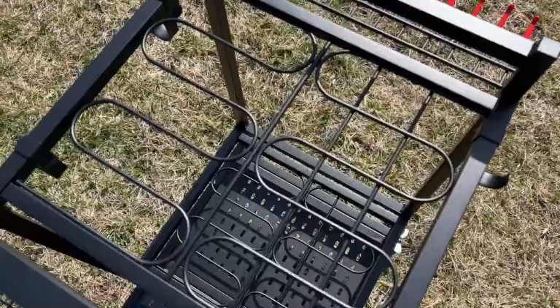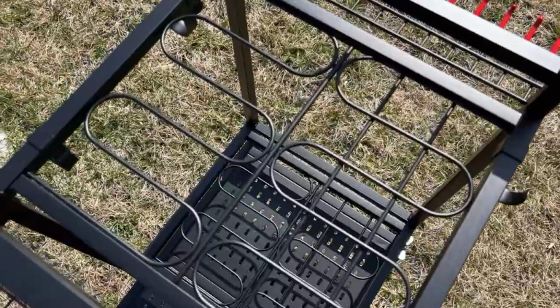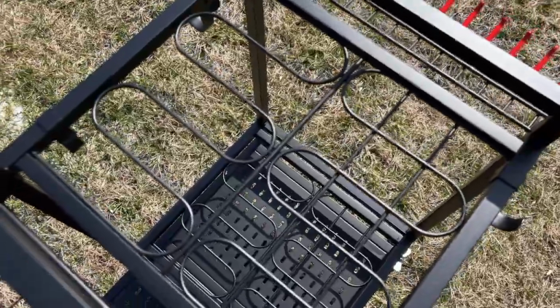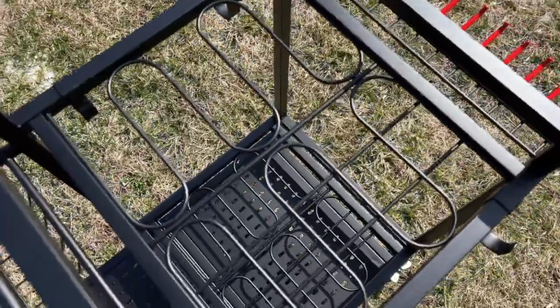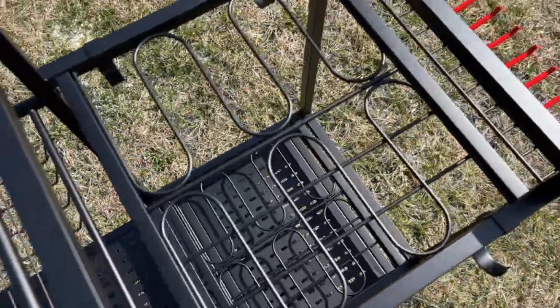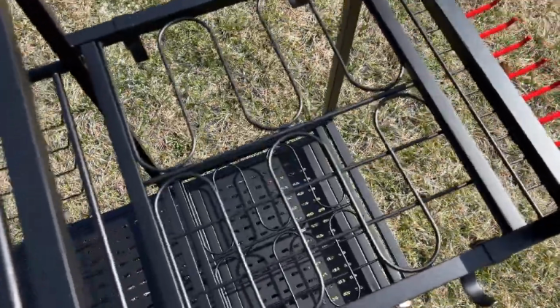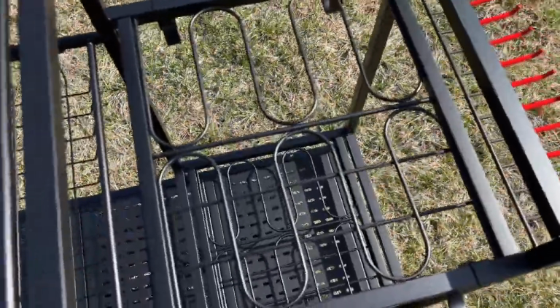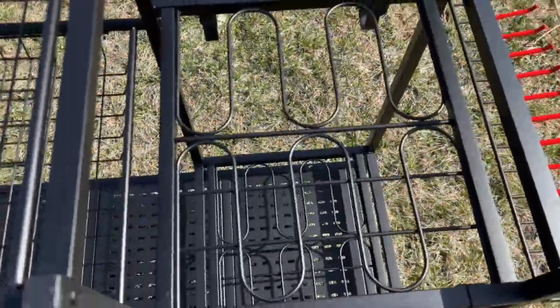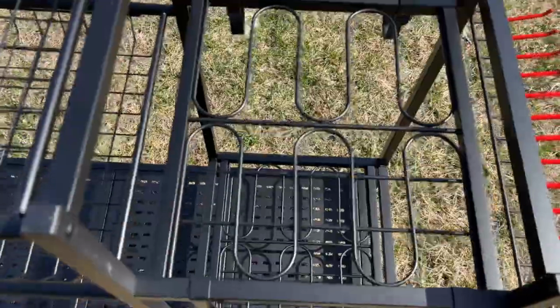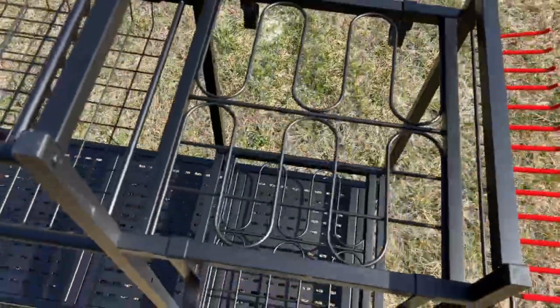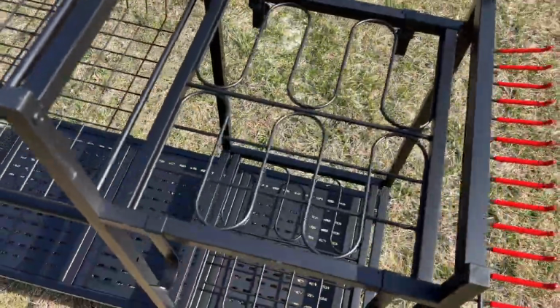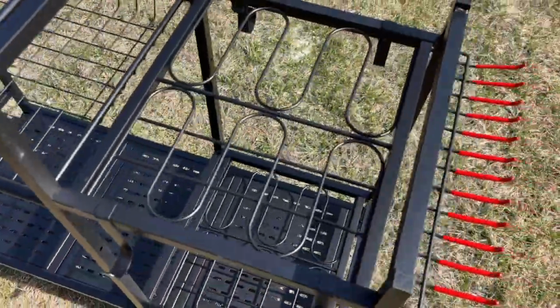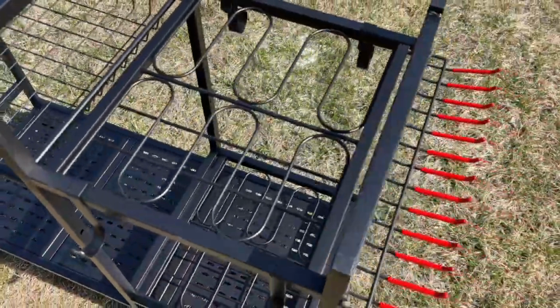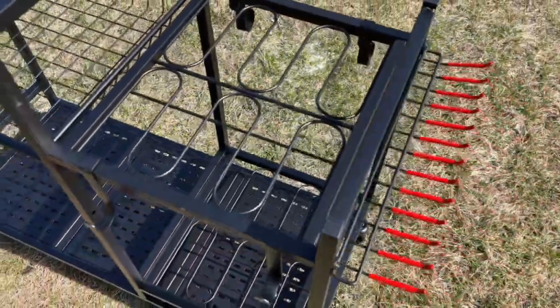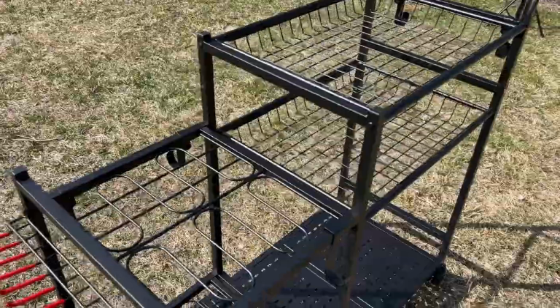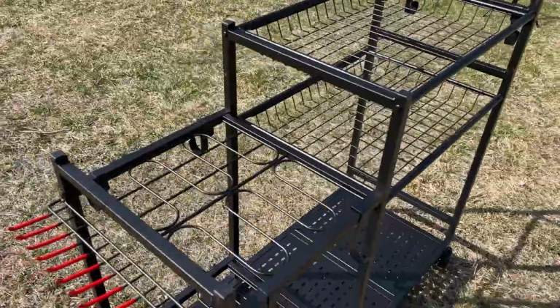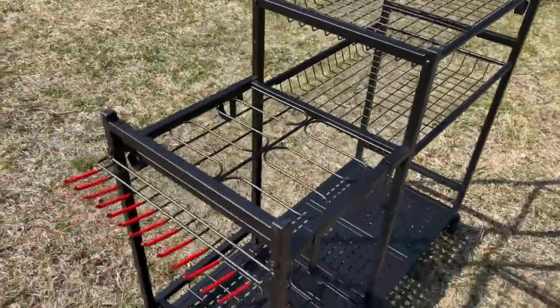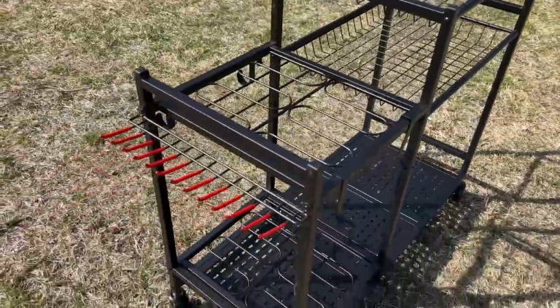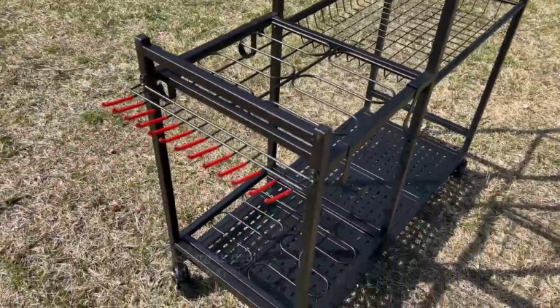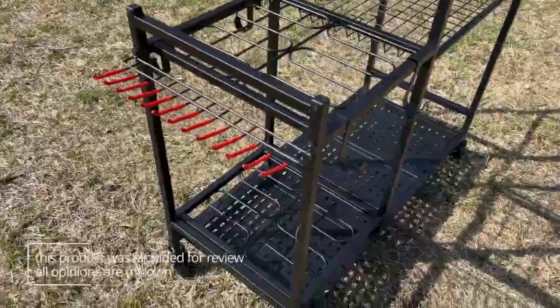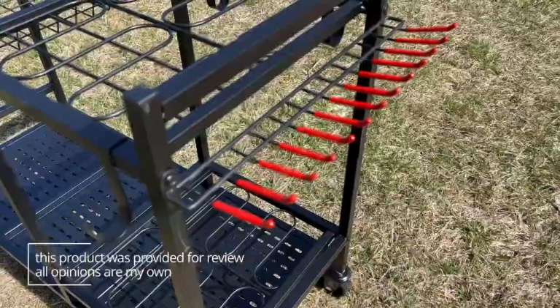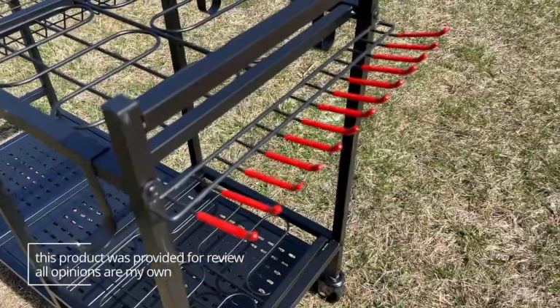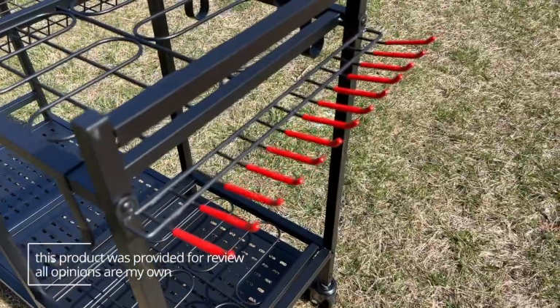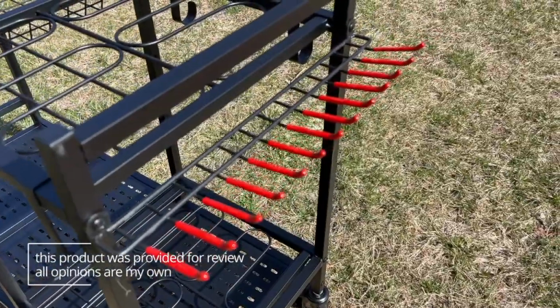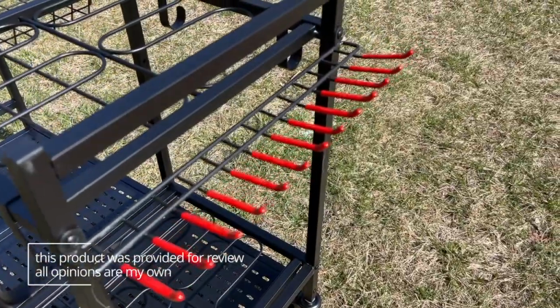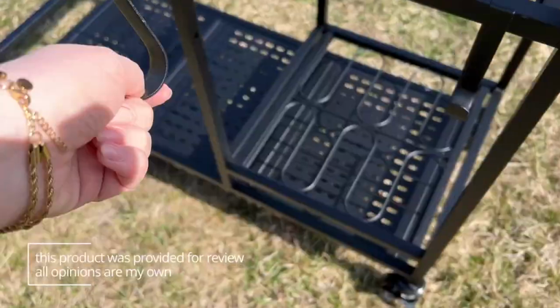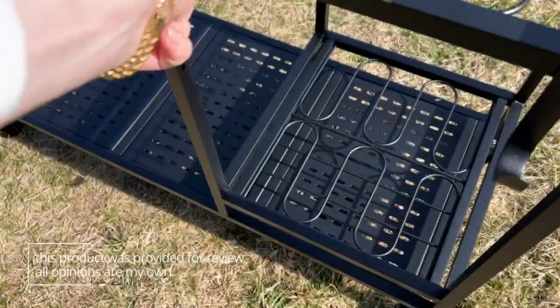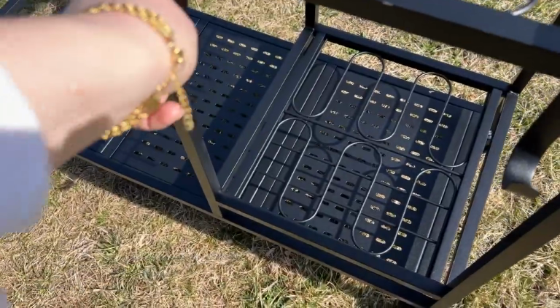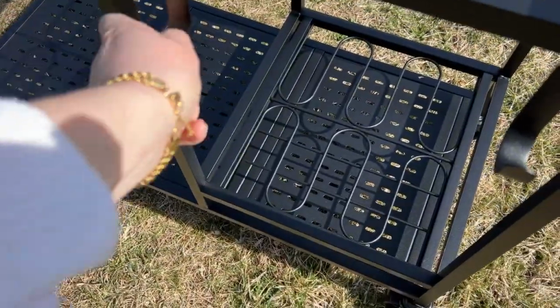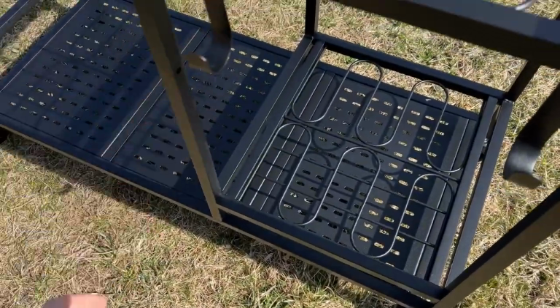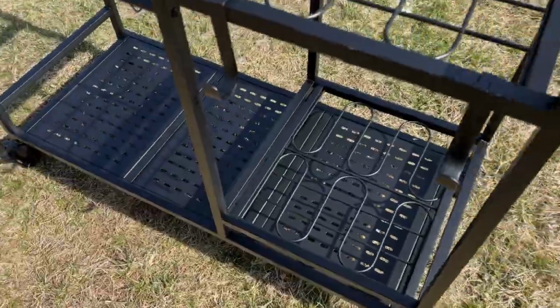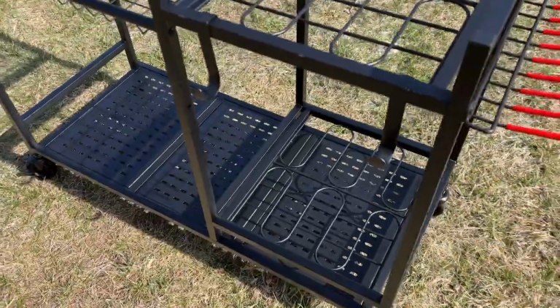And then it has this whole section off to the side that has these slots for taller garden tools like rakes and that sort of thing. And just a ton of hanging space — it has this rail of hooks on the side and then six more hooks that you can actually clip on anywhere on the cart that you want to.